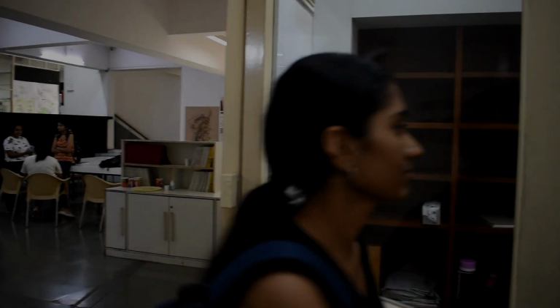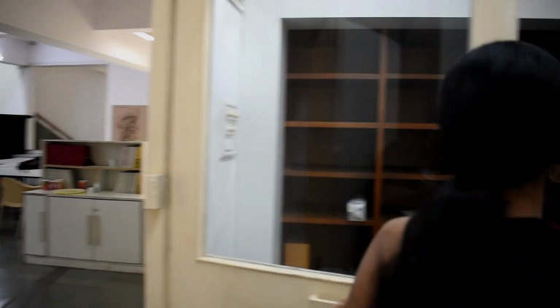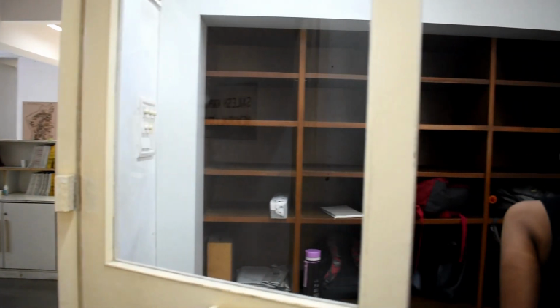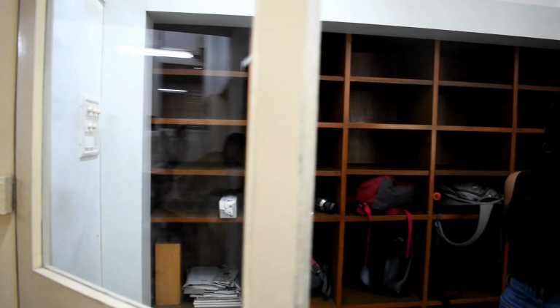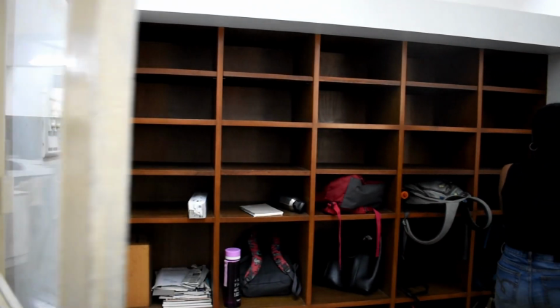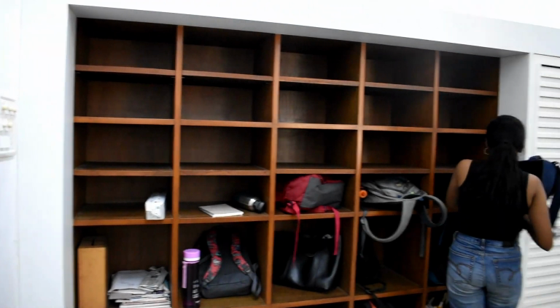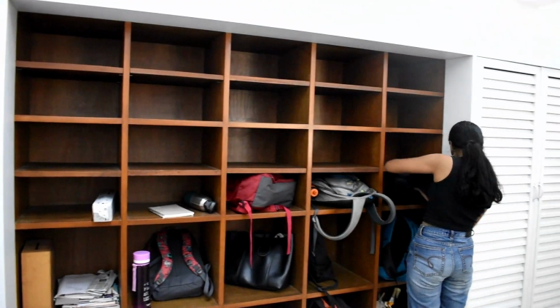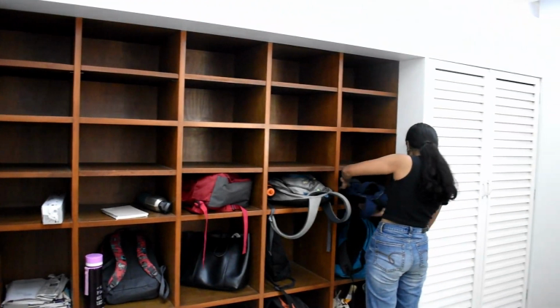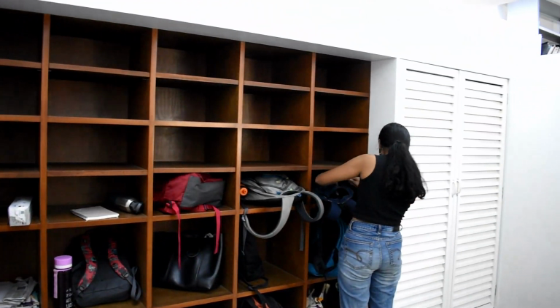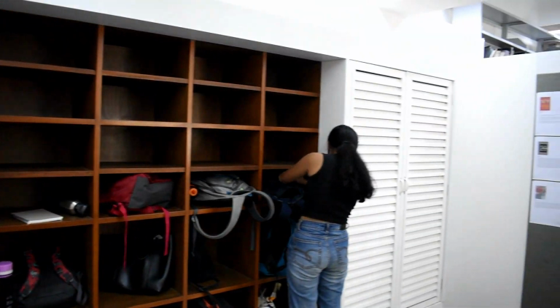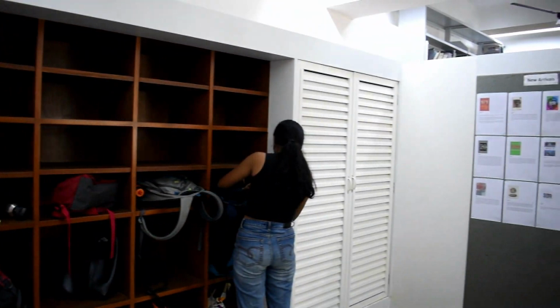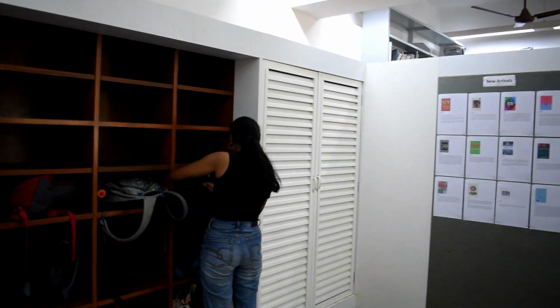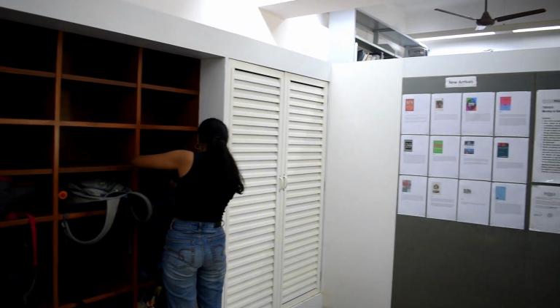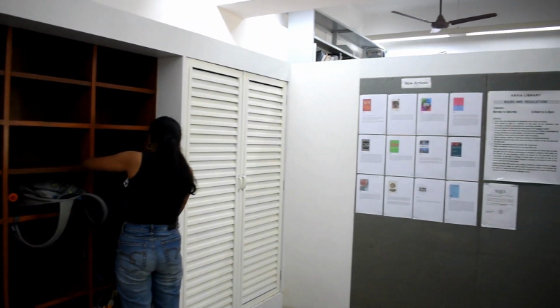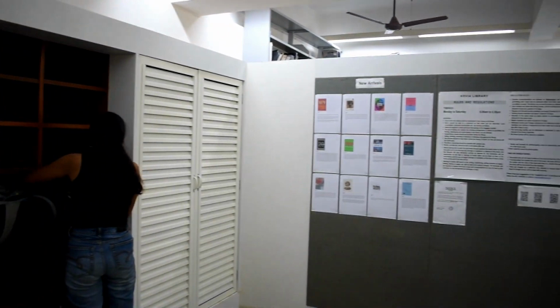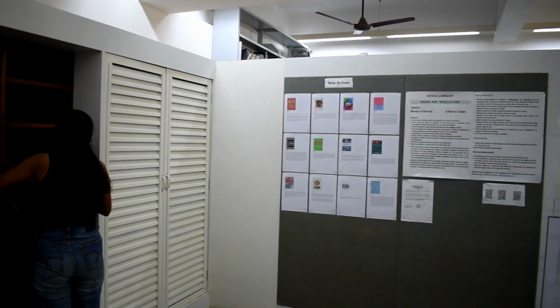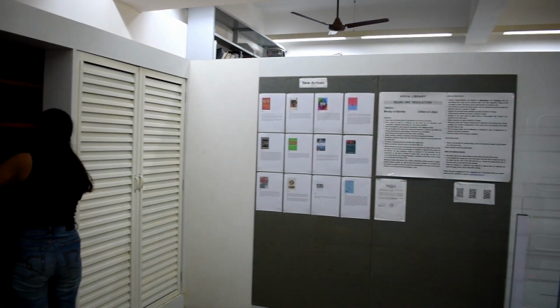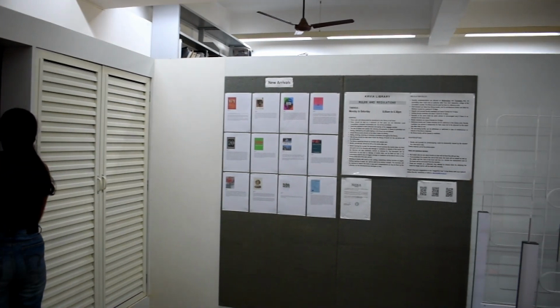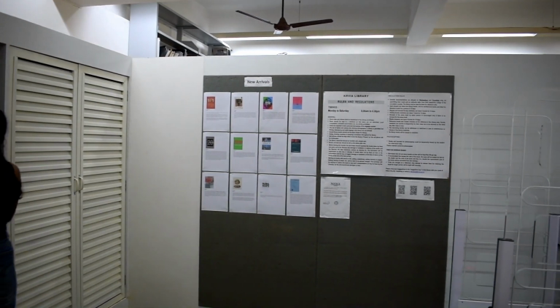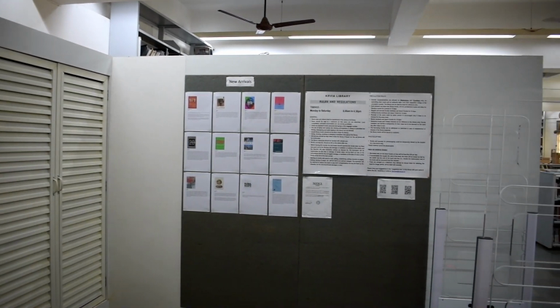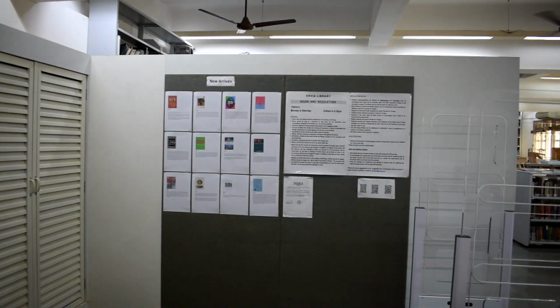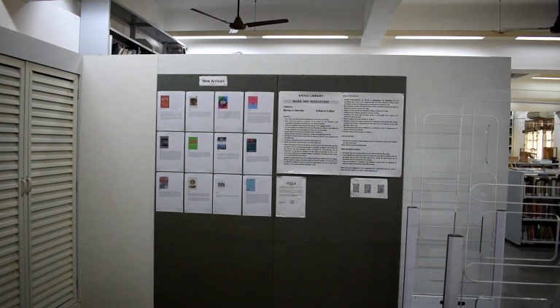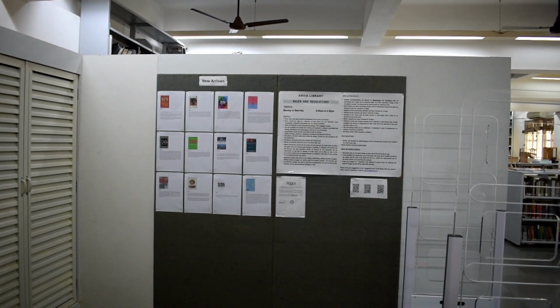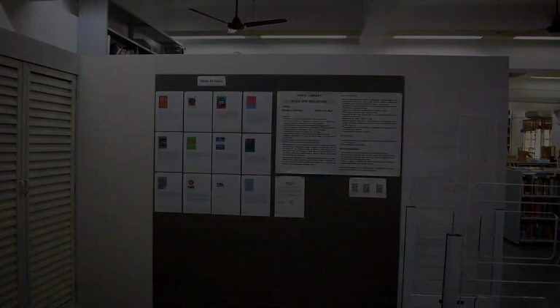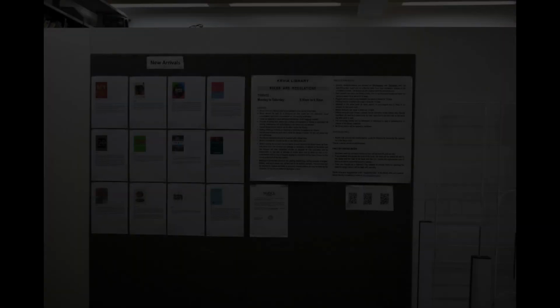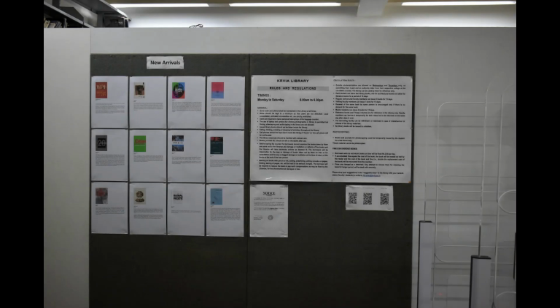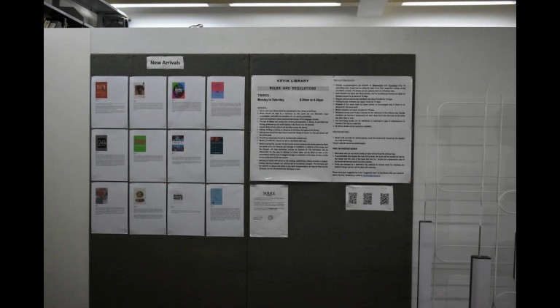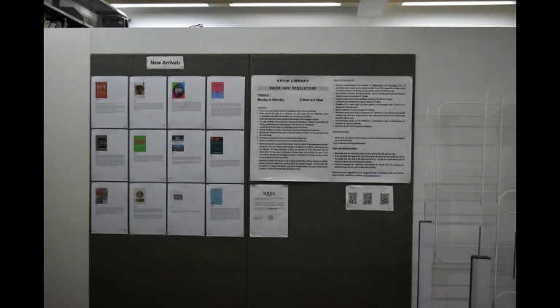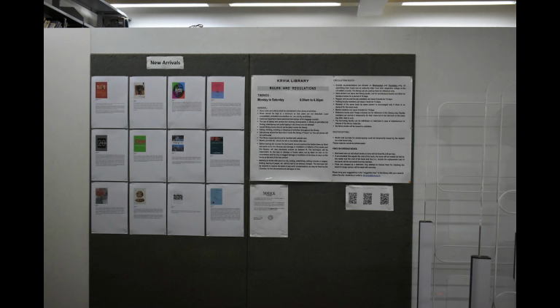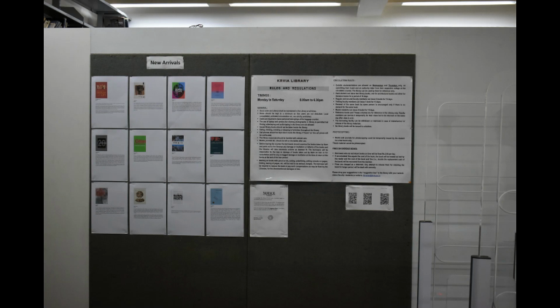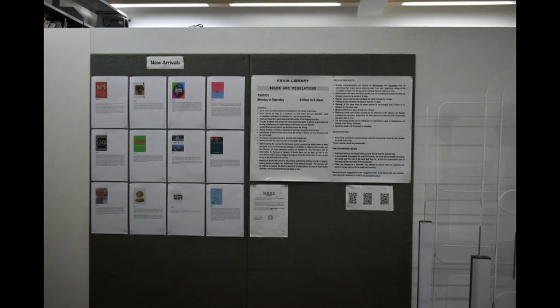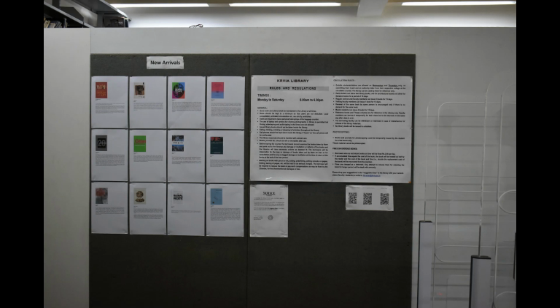Upon entering, students may deposit their belongings in the storage section. The notice board has new arrivals of the month and important announcements of events in and about the college.